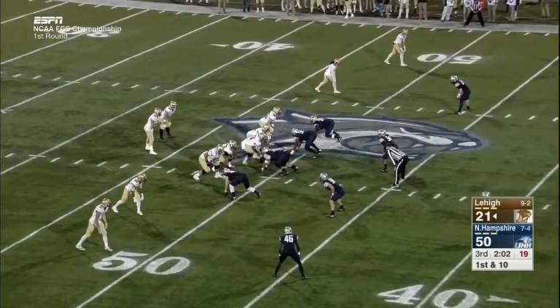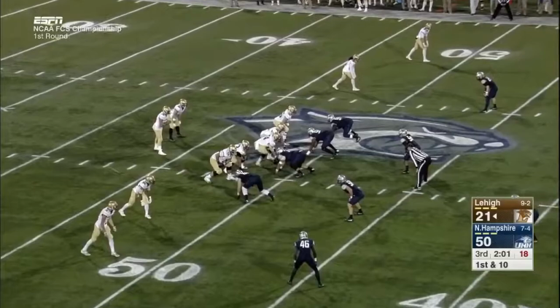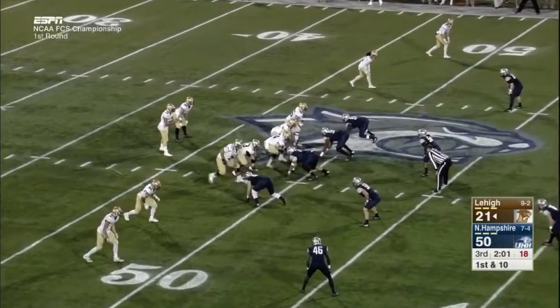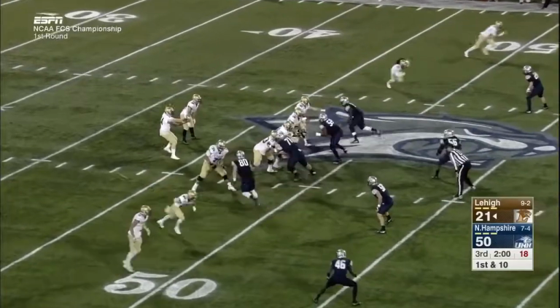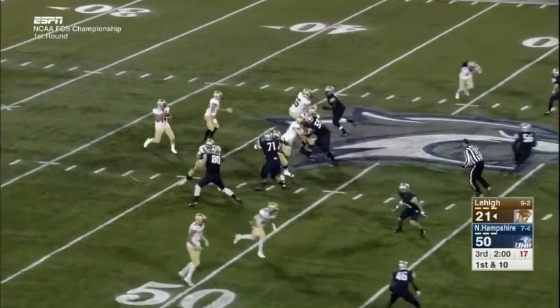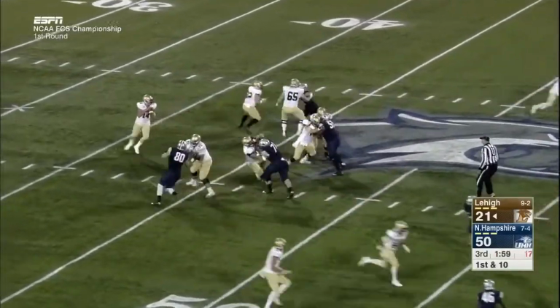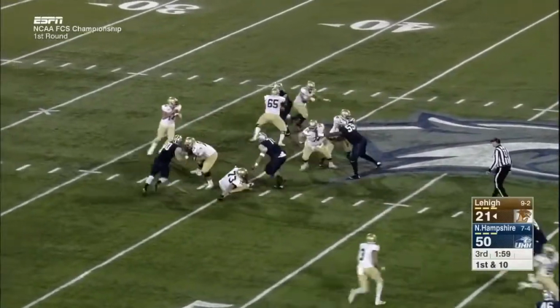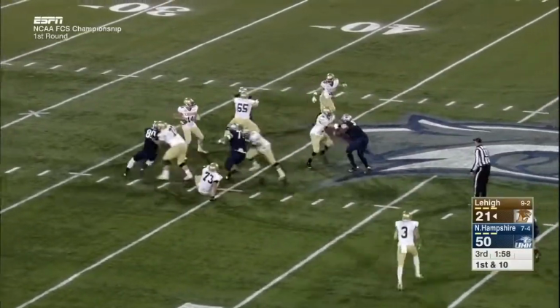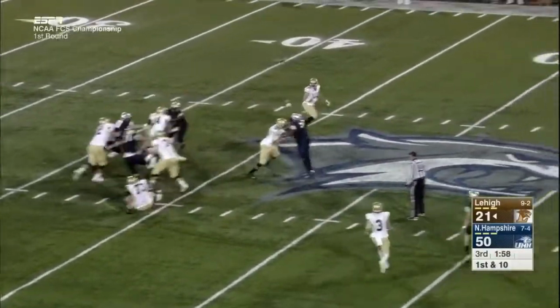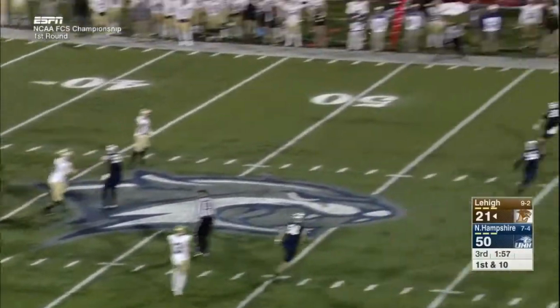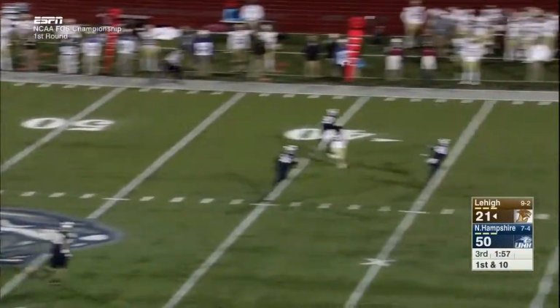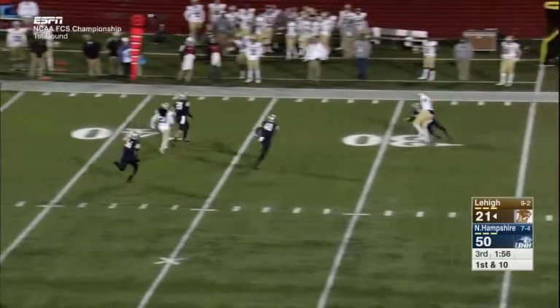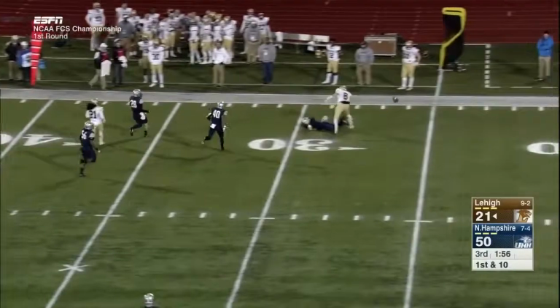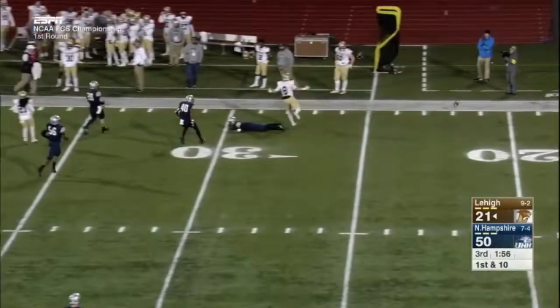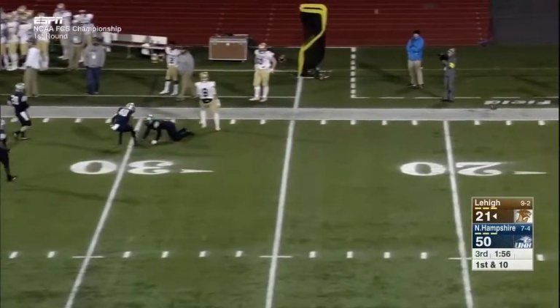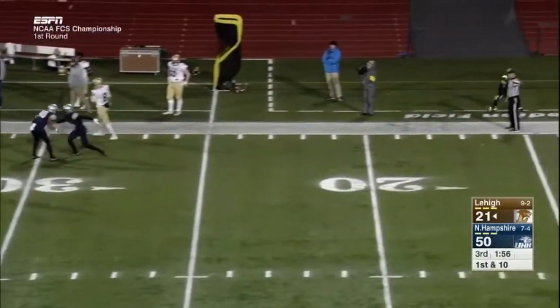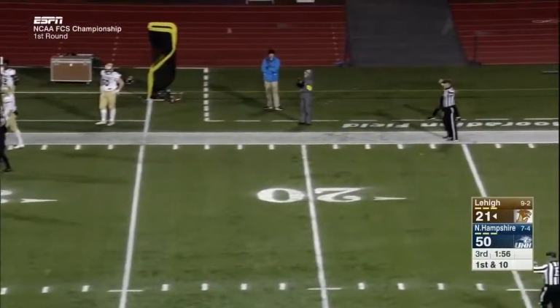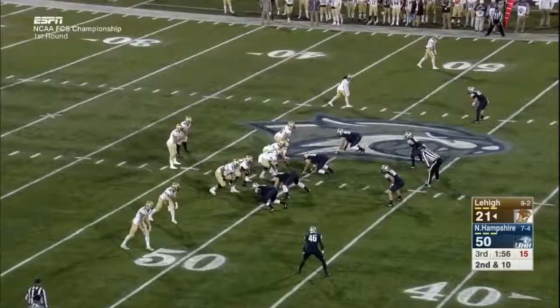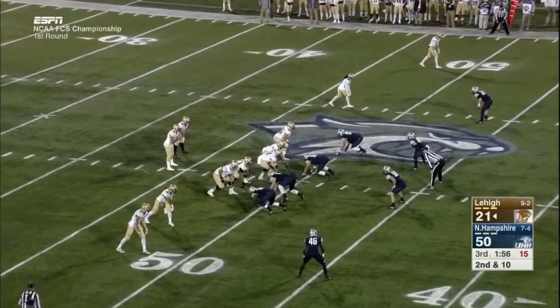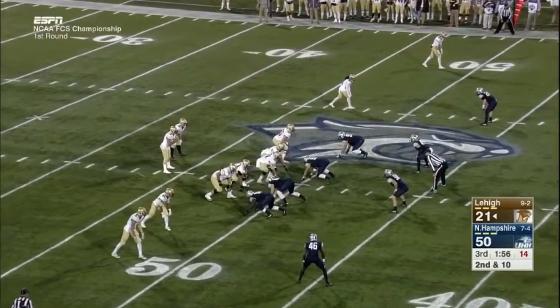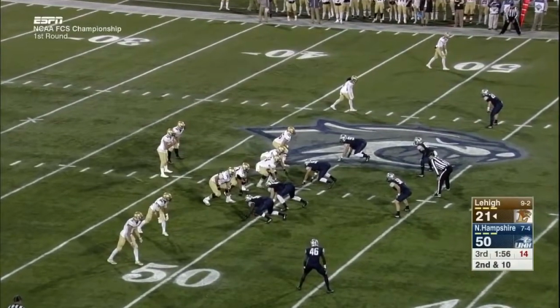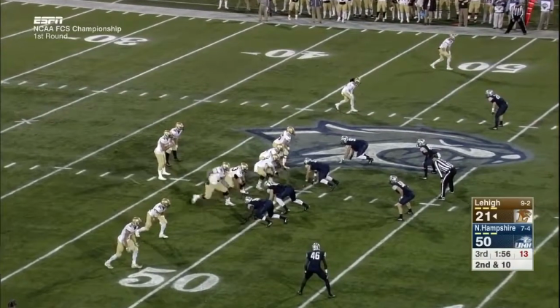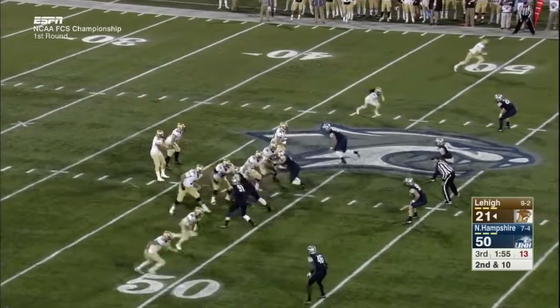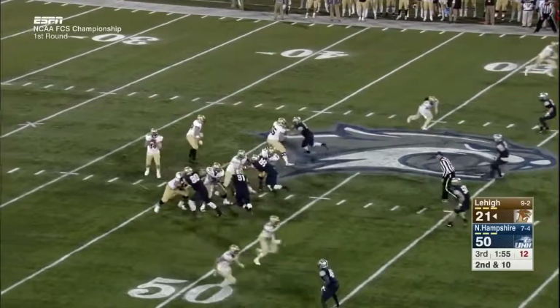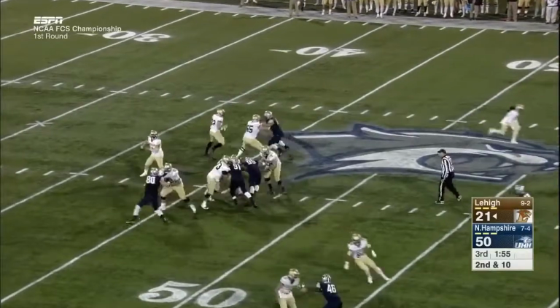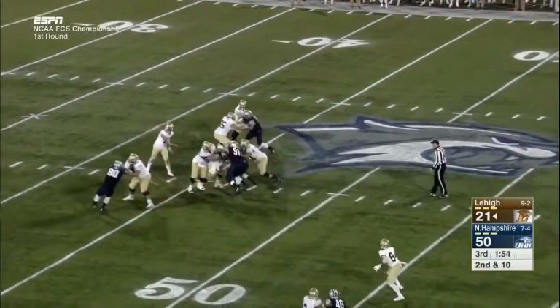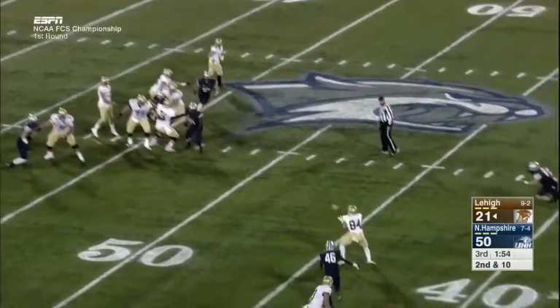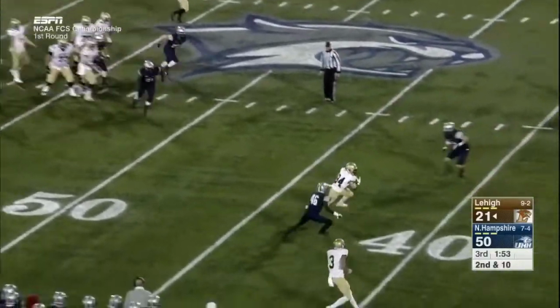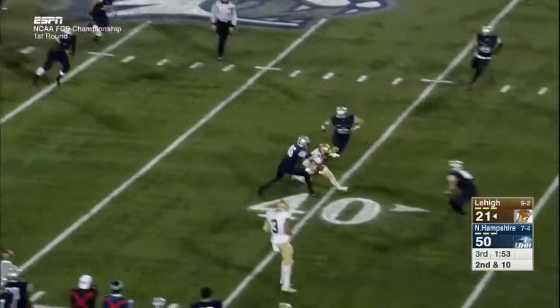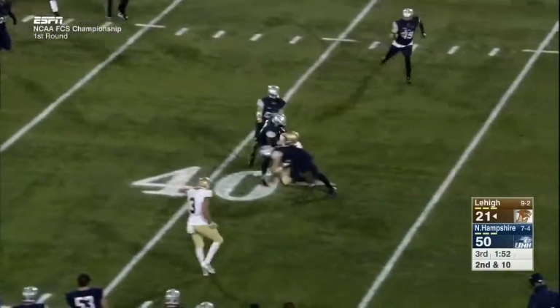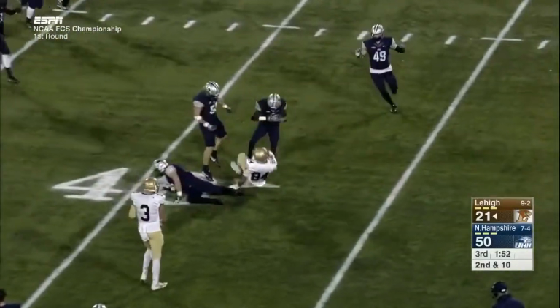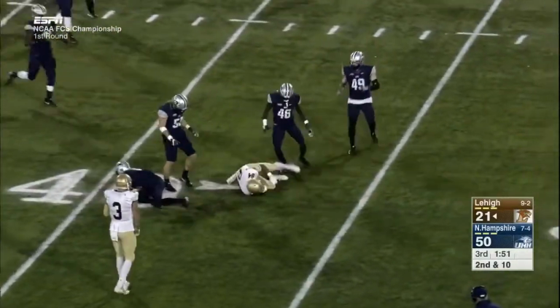Pelletier catching footballs in traffic — eight catches for 138 yards. Mays throws incomplete on the next play. Second down and ten, inside the two-minute mark in the third quarter. Mays completes it to Sikaris.